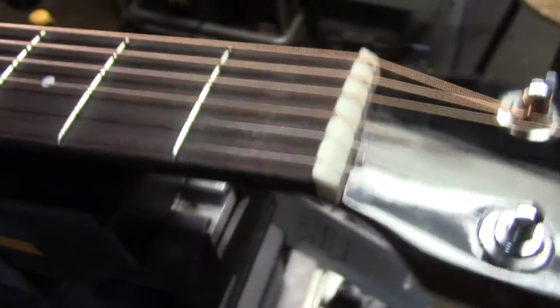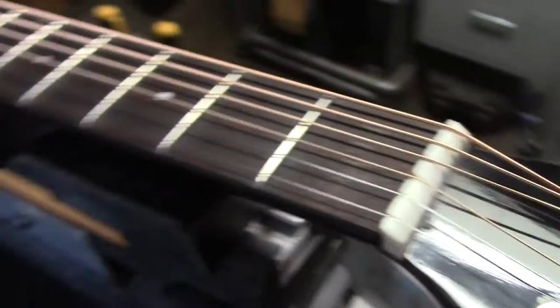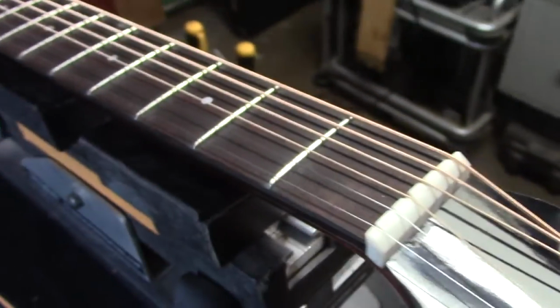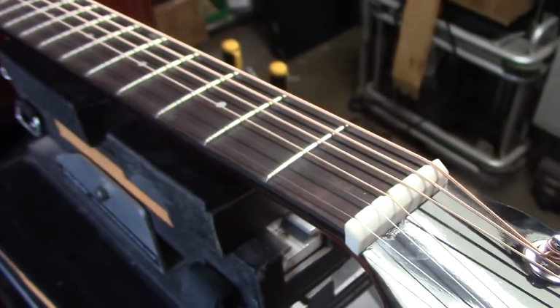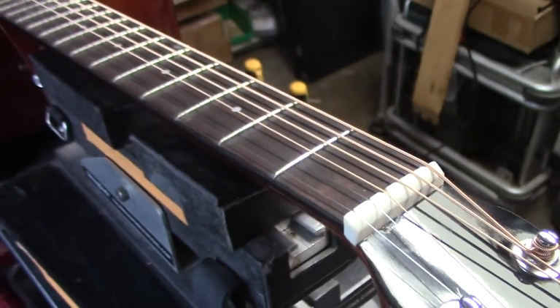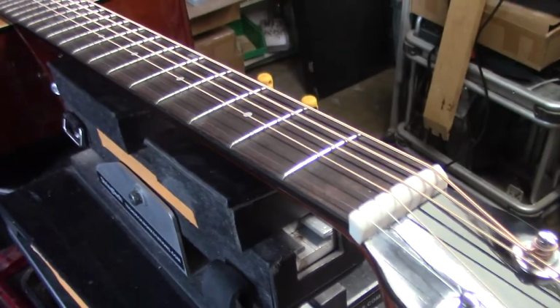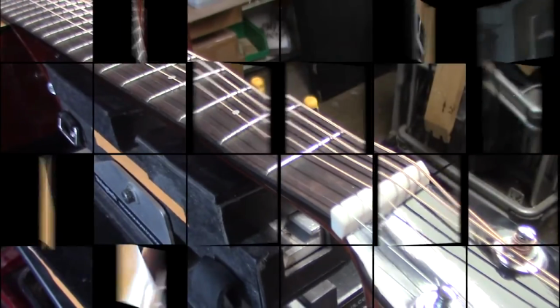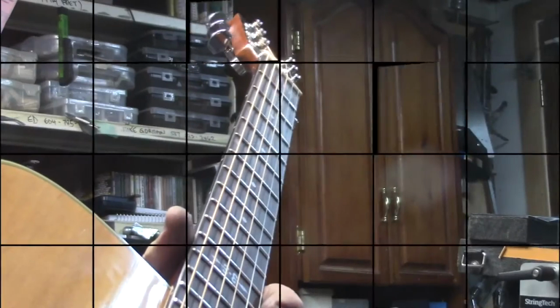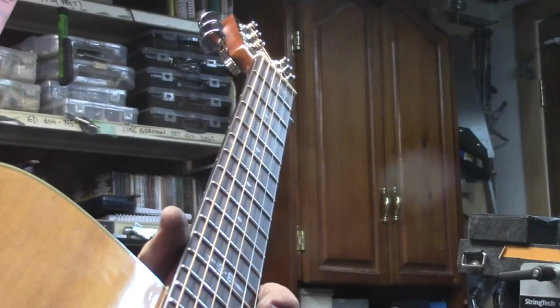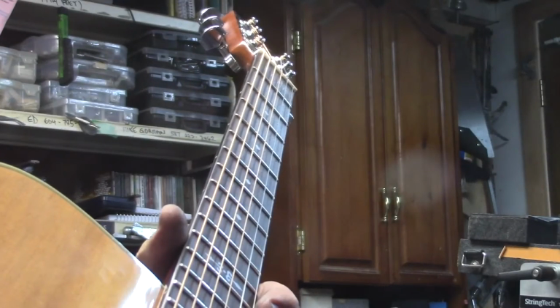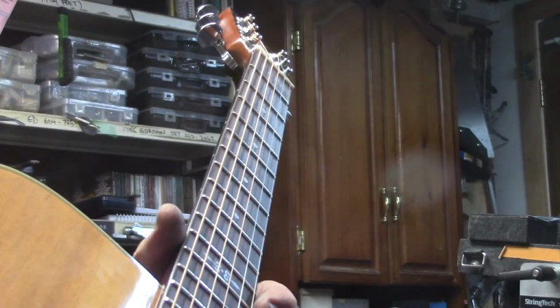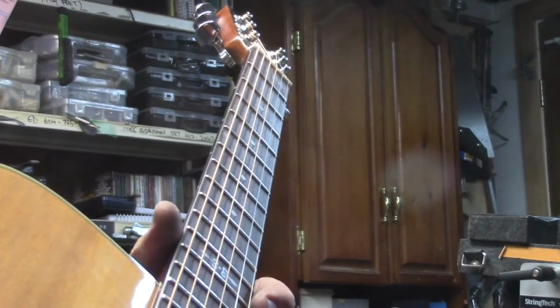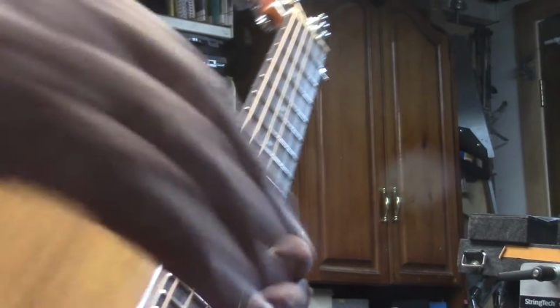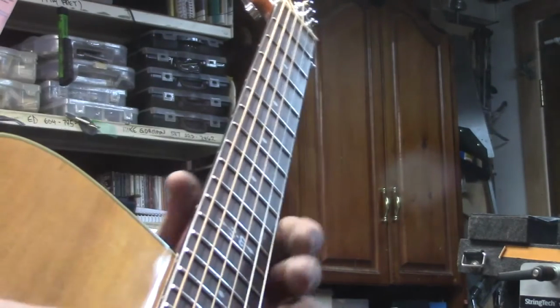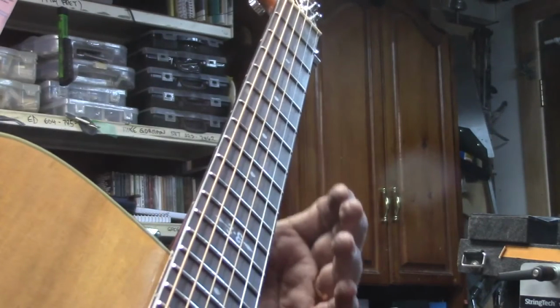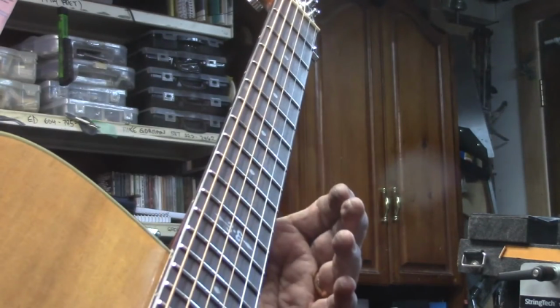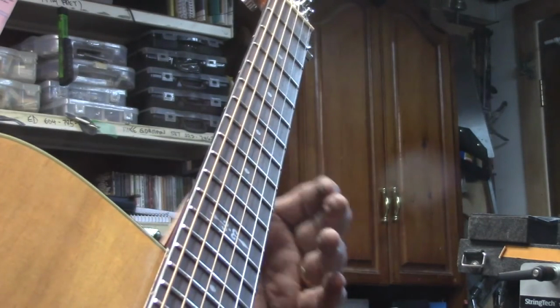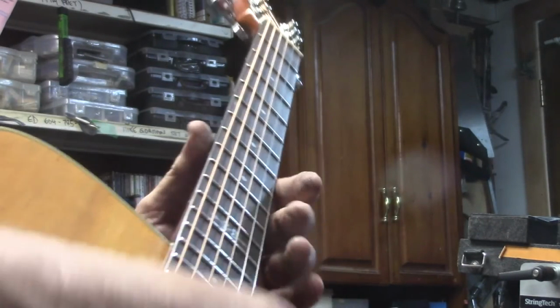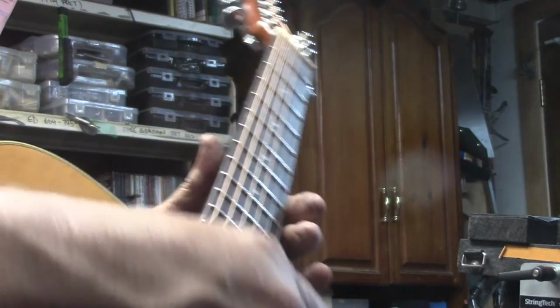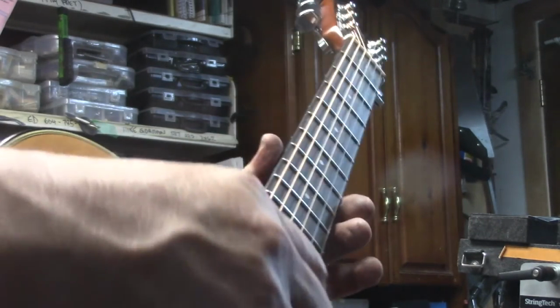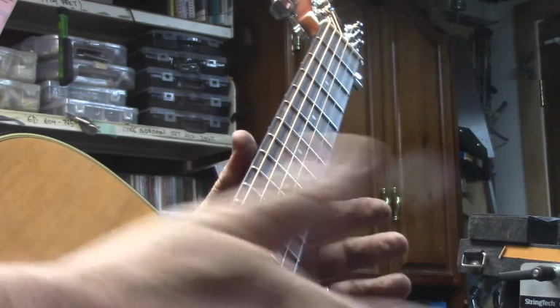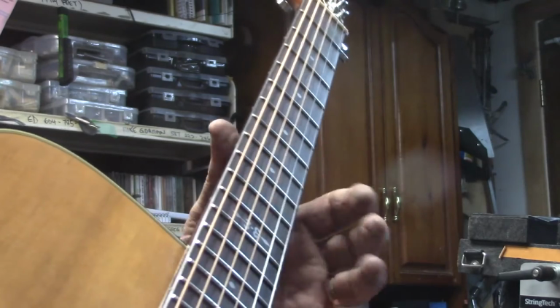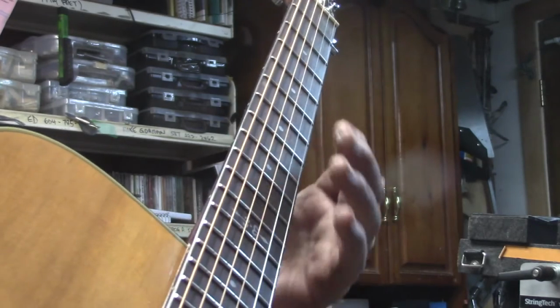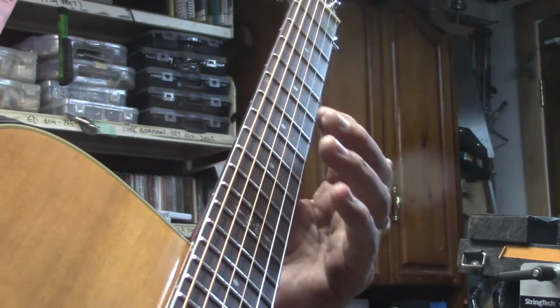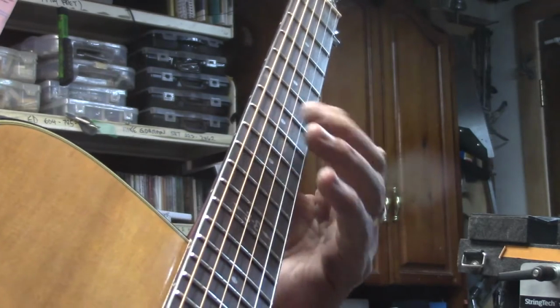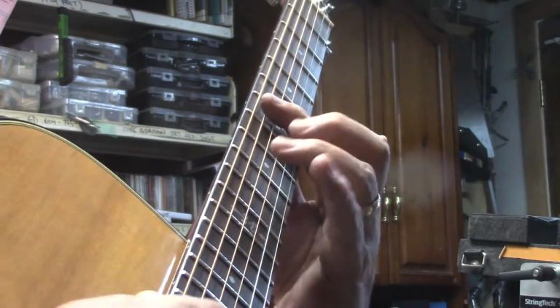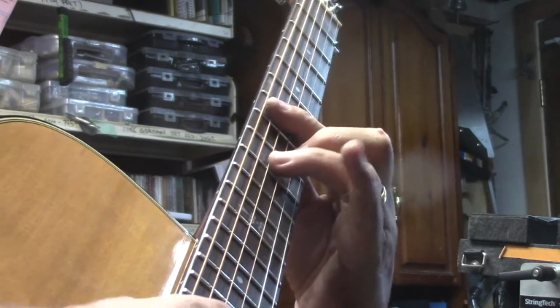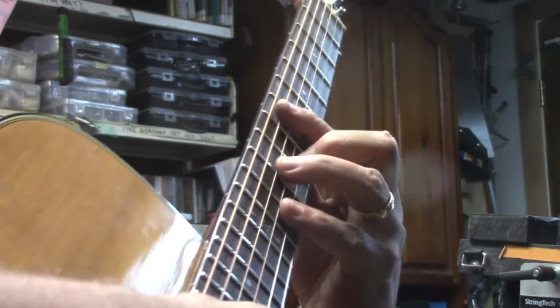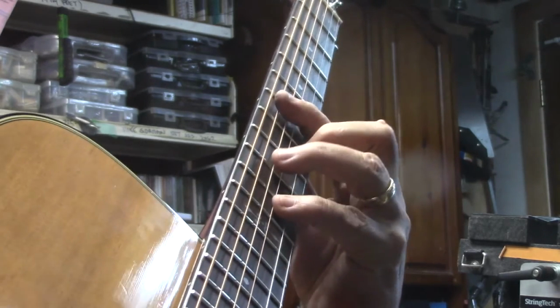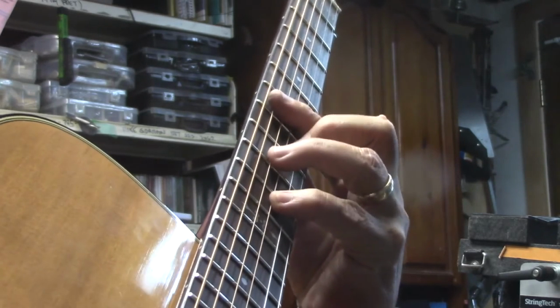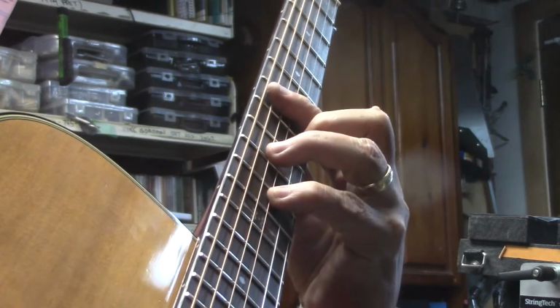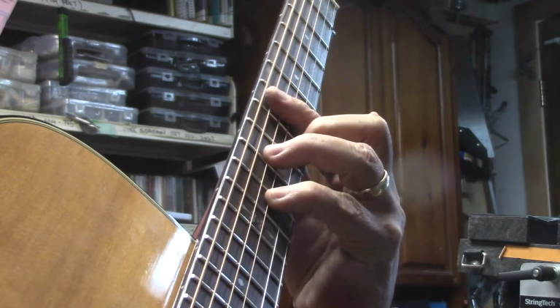So let's have a listen. Those of you who know me know that I prefer to play minor ninth chords to really check the intonation and get those really close intervals.